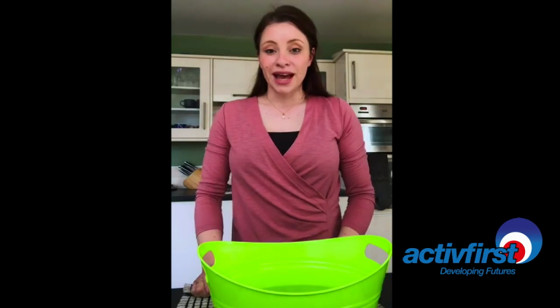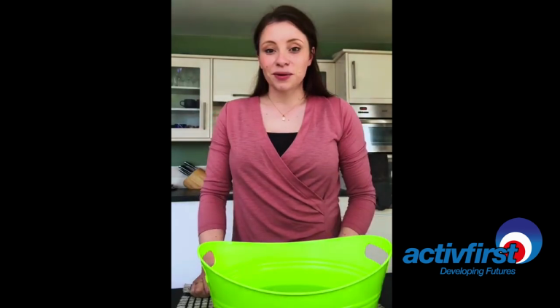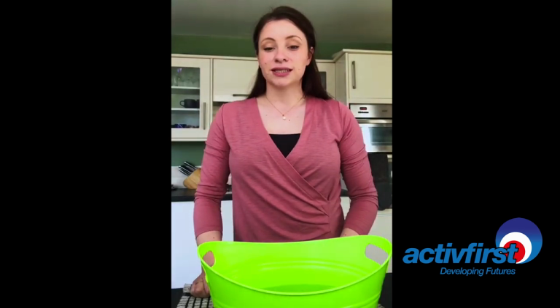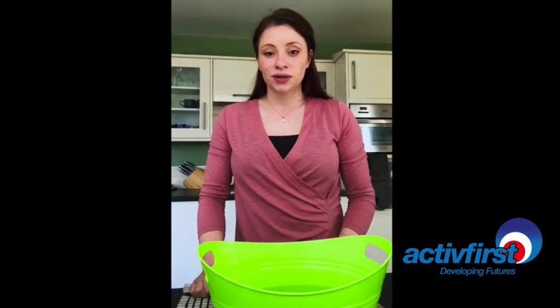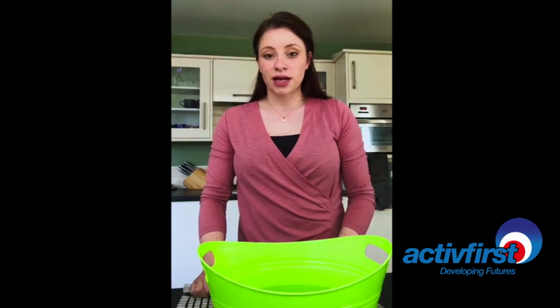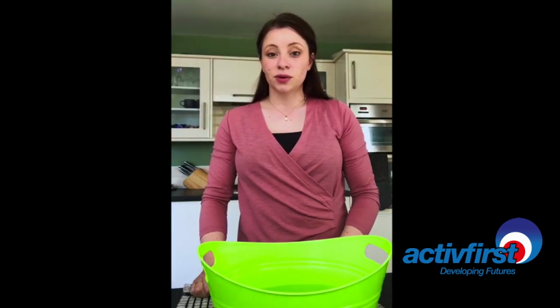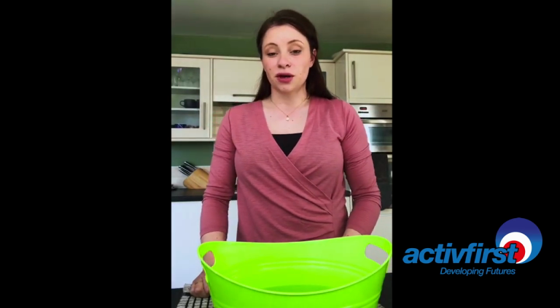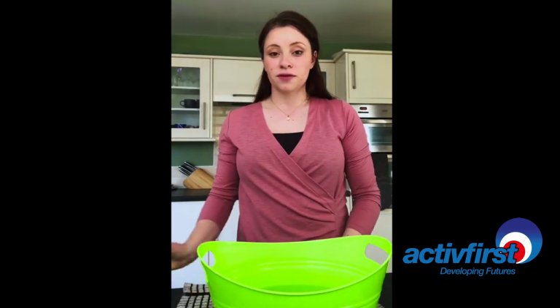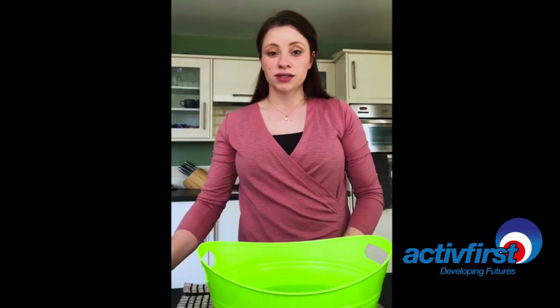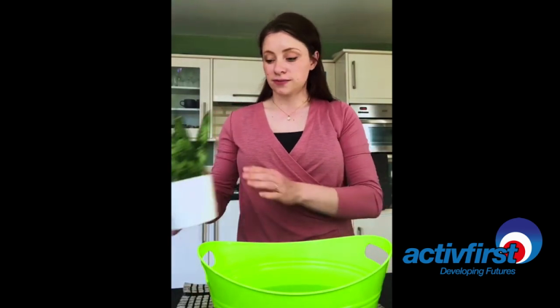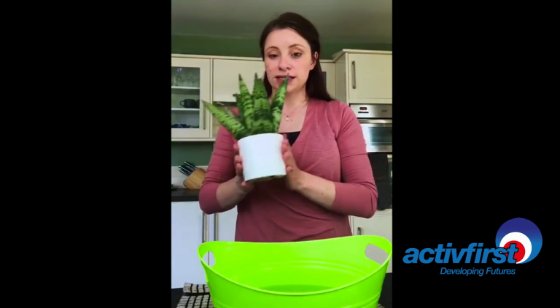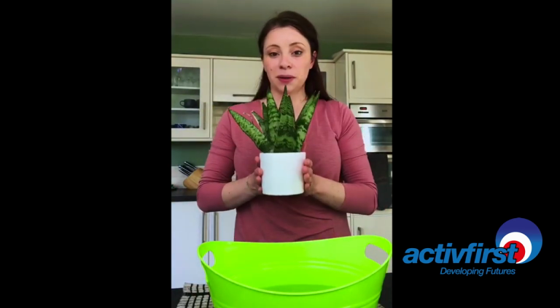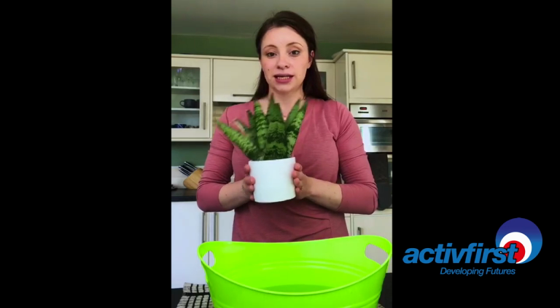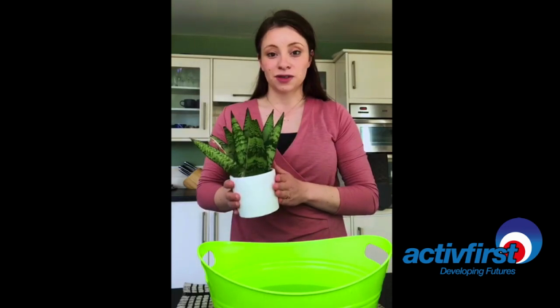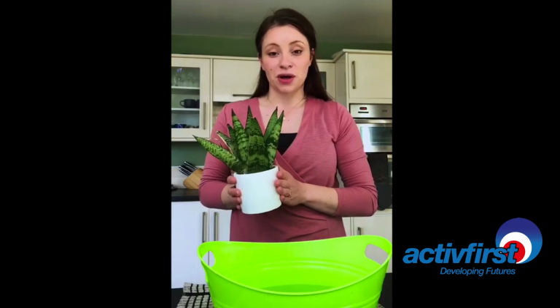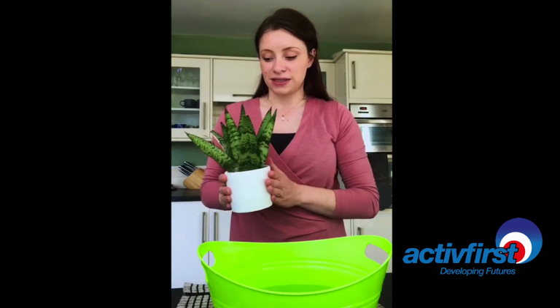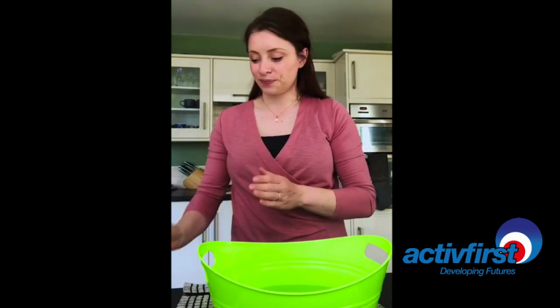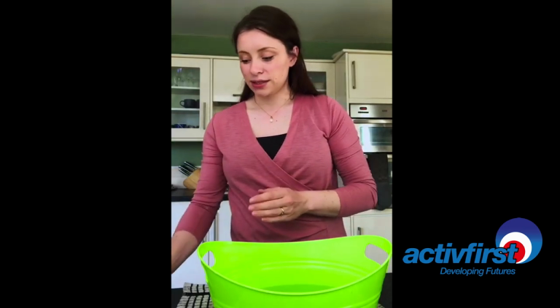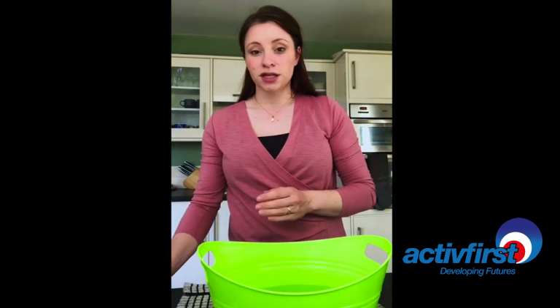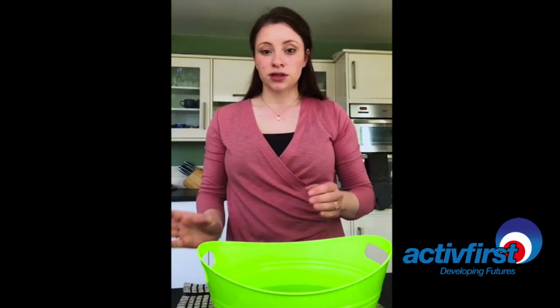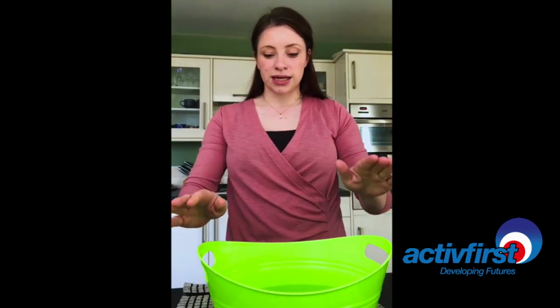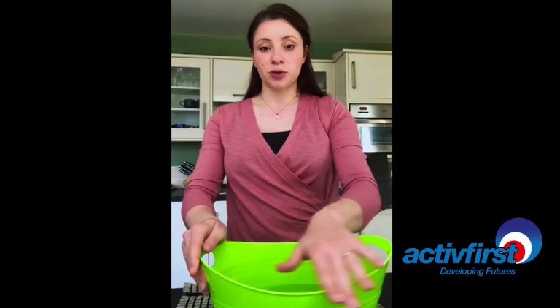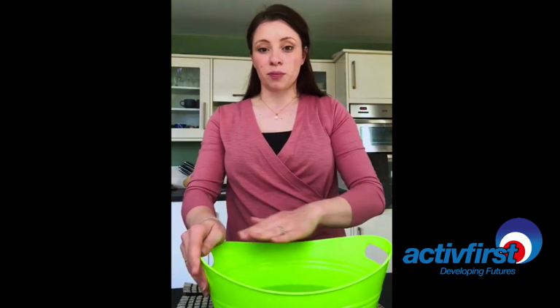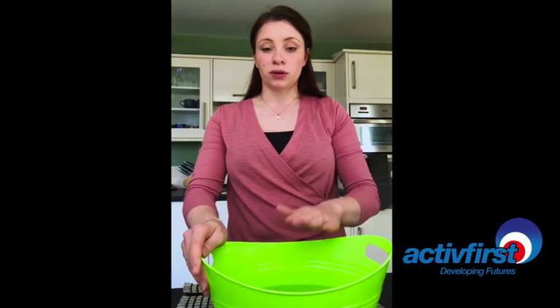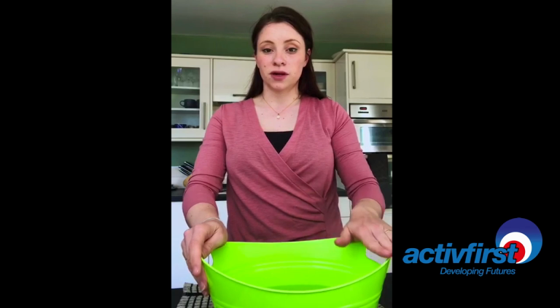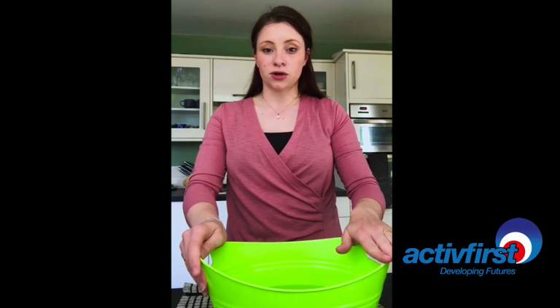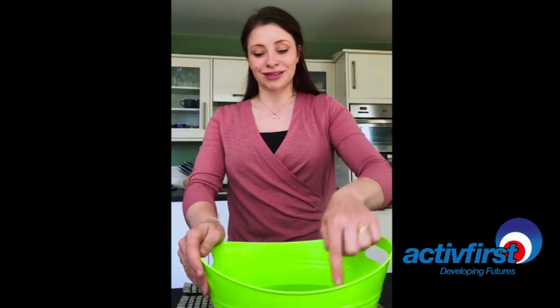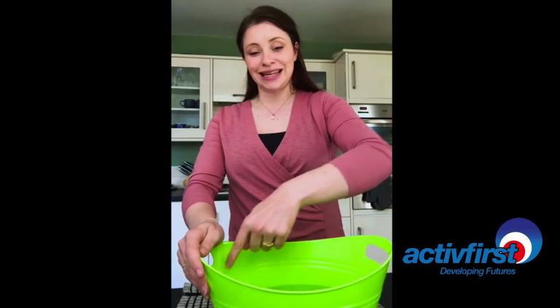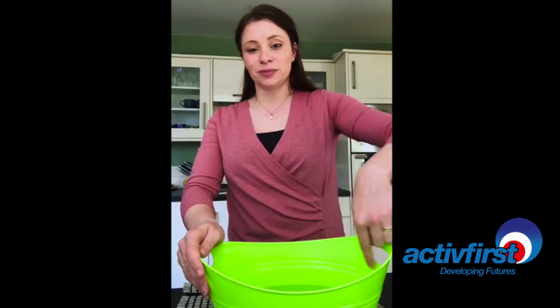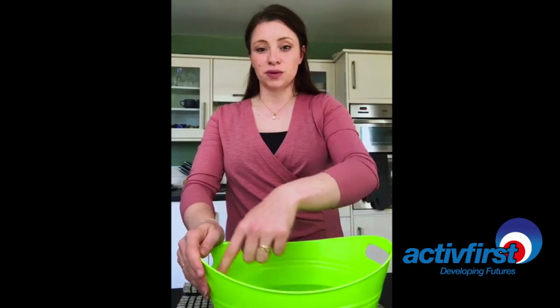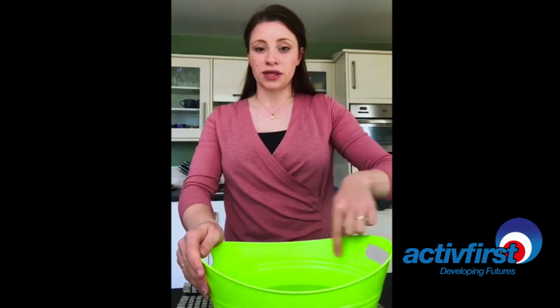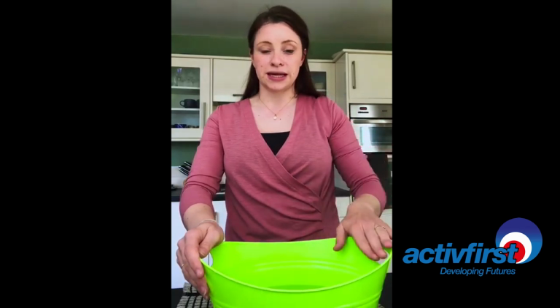Hi everyone, today we're going to learn how to do a quick bit of craft. We're going to turn something that's a bit plain into something a bit more decorative. So the first thing you're going to need is a bucket or a bowl, something that you don't mind that's going to get a little bit ruined on the inside.